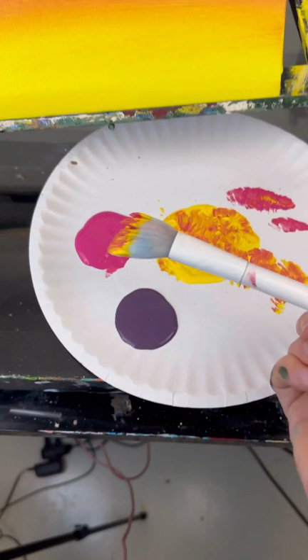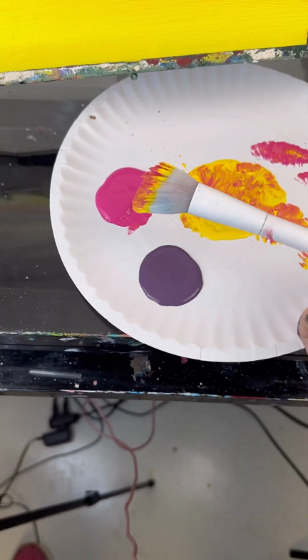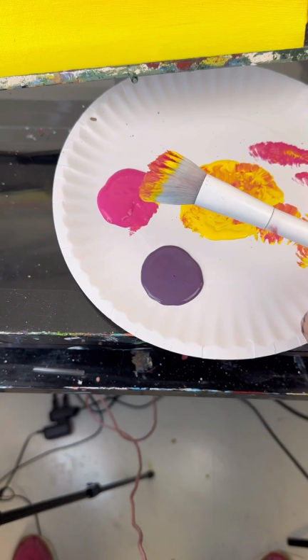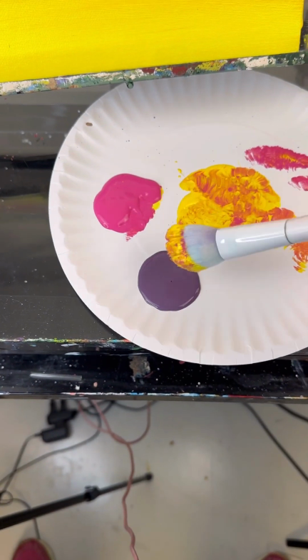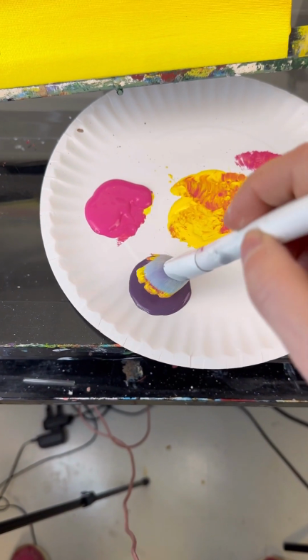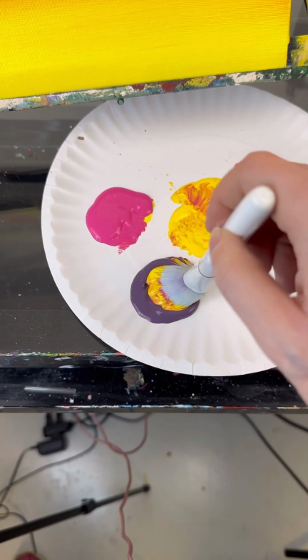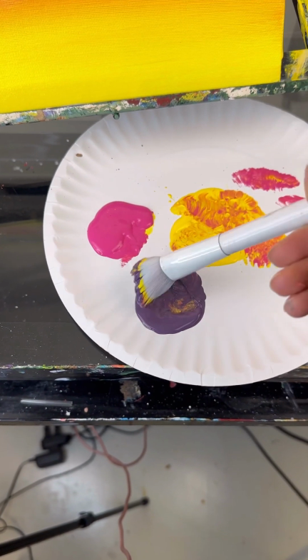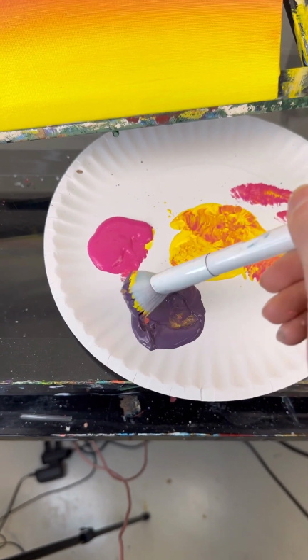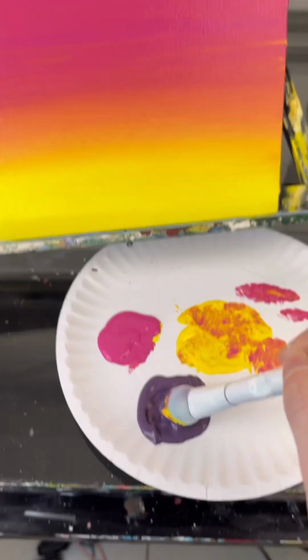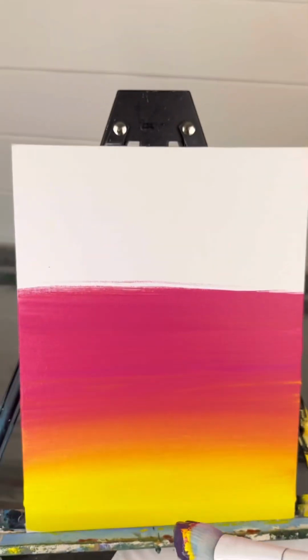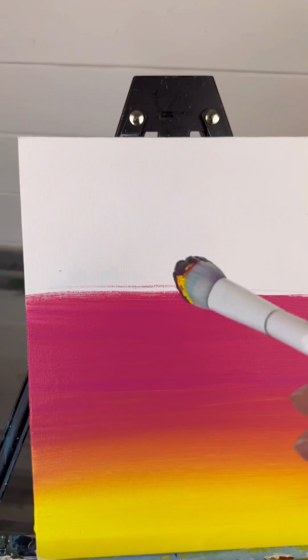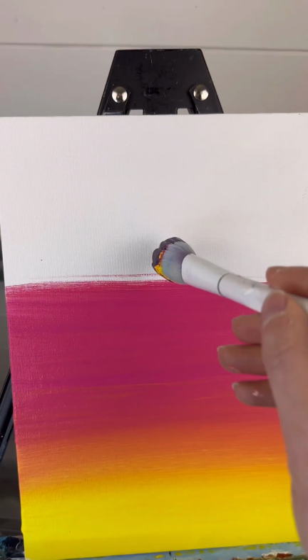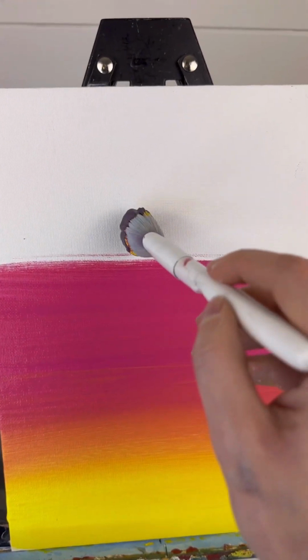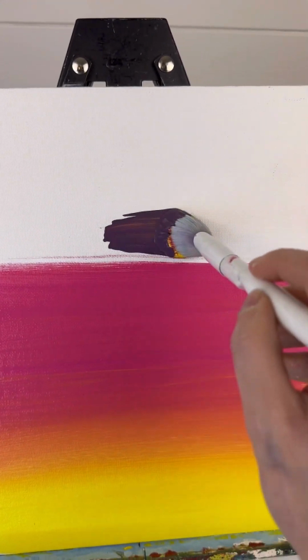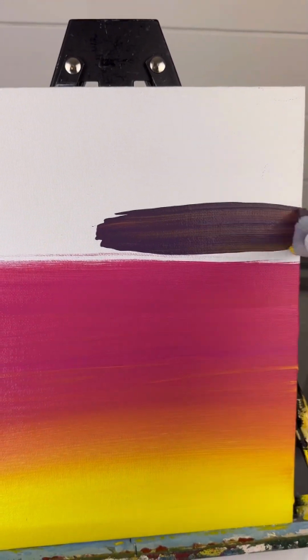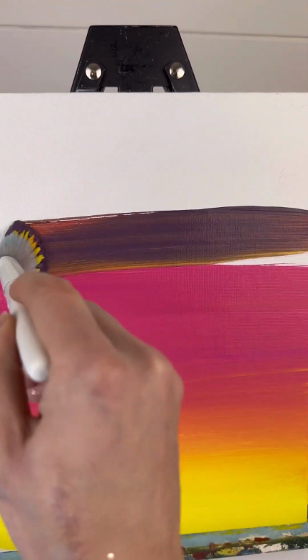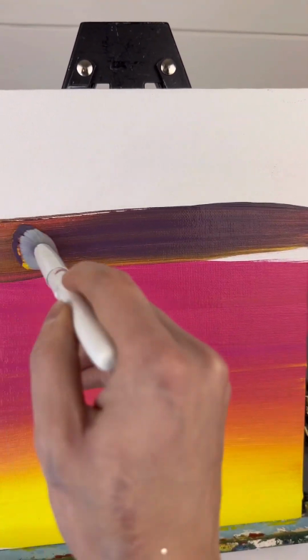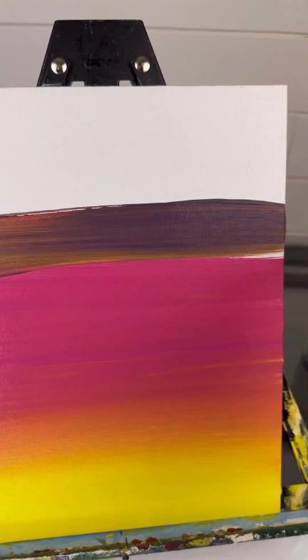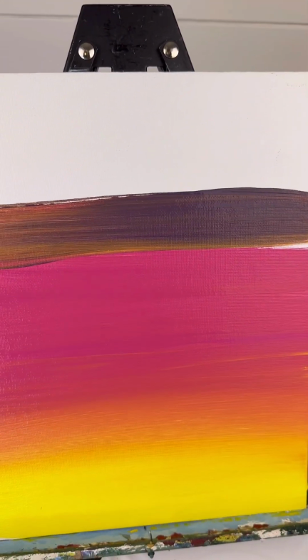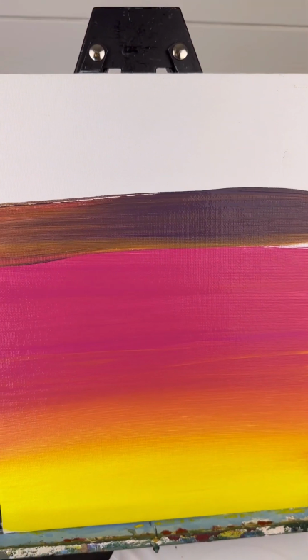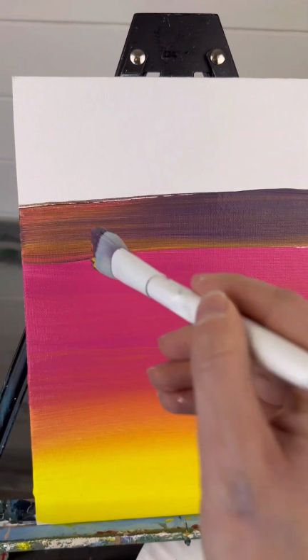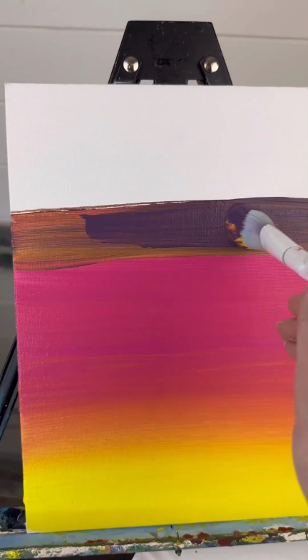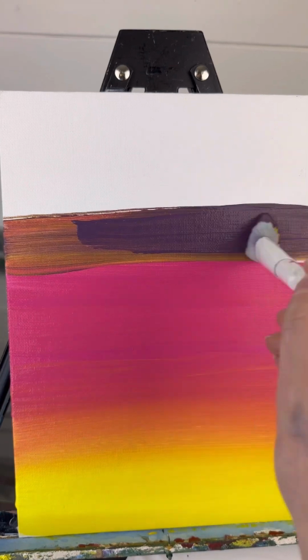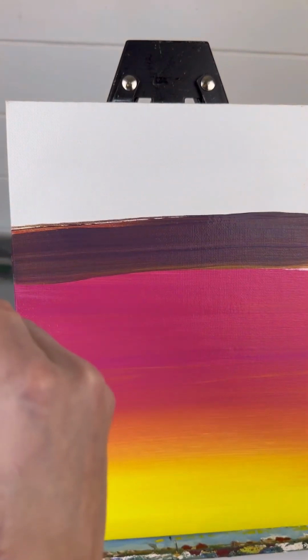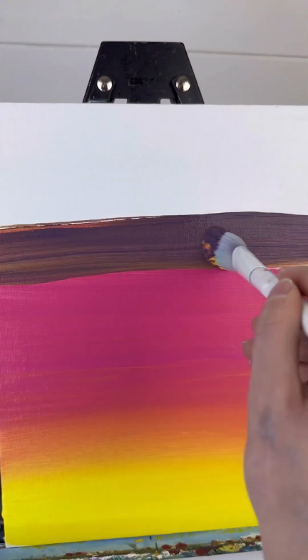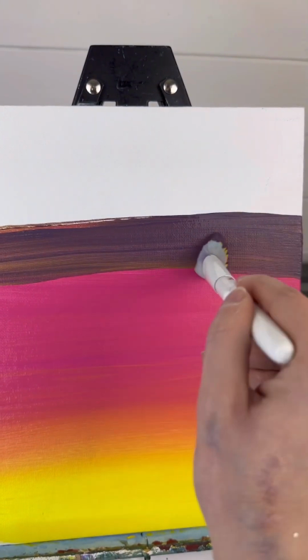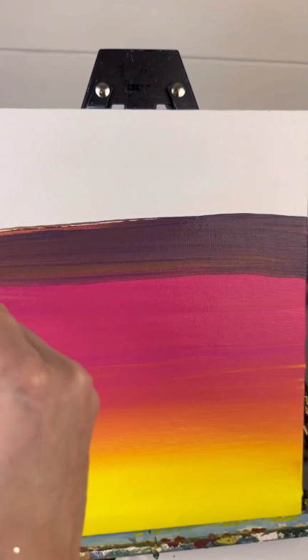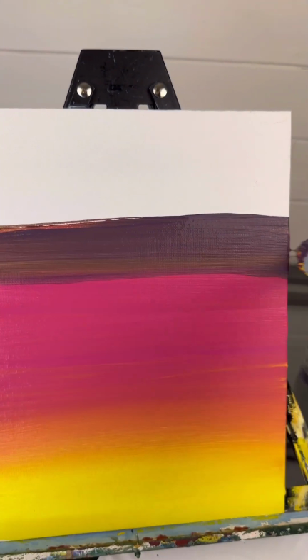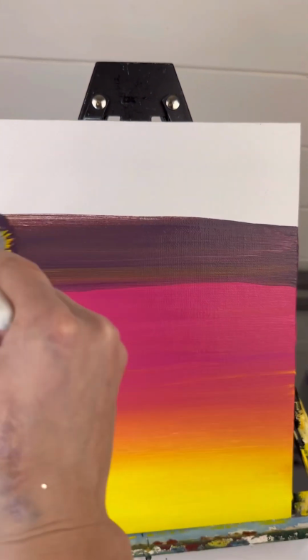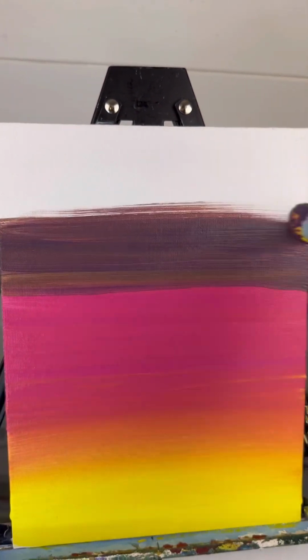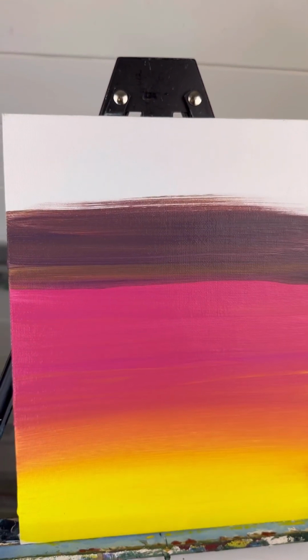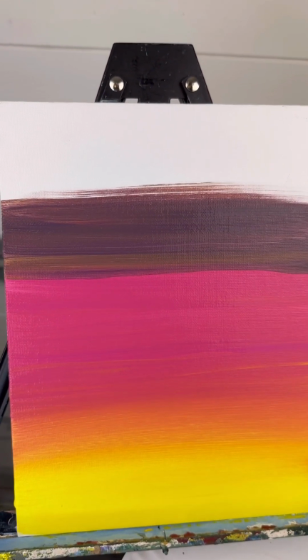It's important that you do this before the paint dries, otherwise you're just going to be brushing on dry paint. So now I'm going to take my brush again that had the pink and yellow on it, and go into my darkest color, which is purple. I'm going to start above where I left off on the pink.